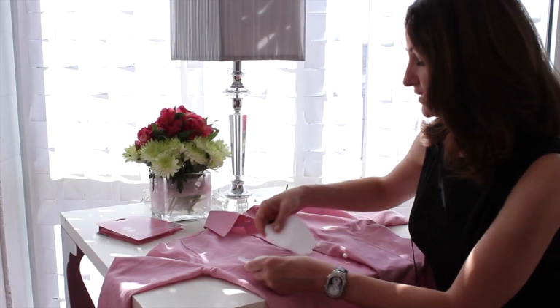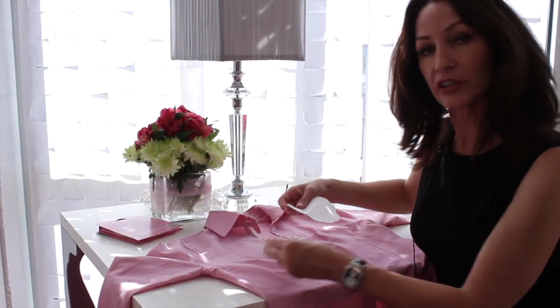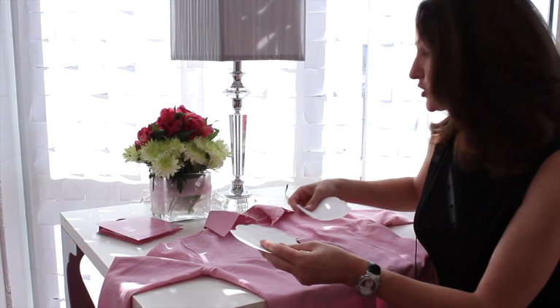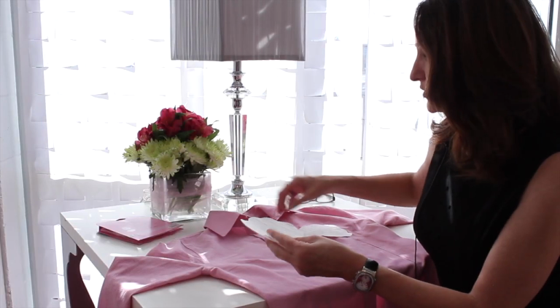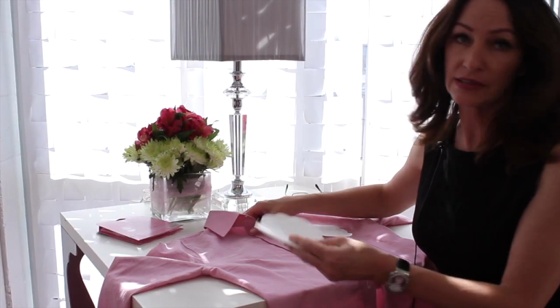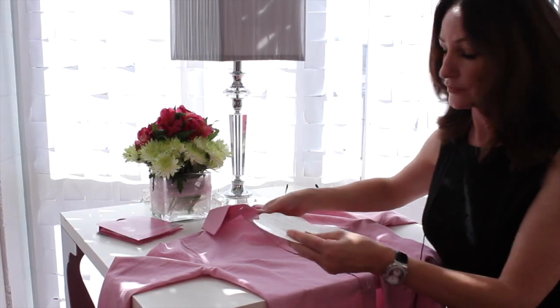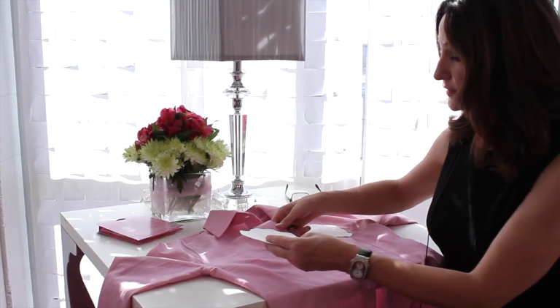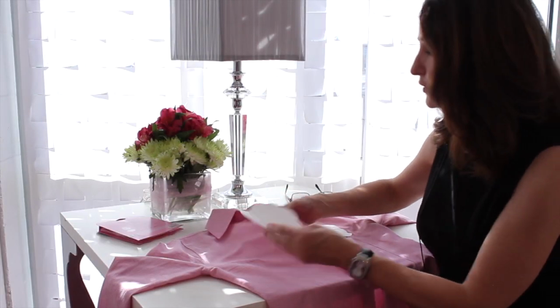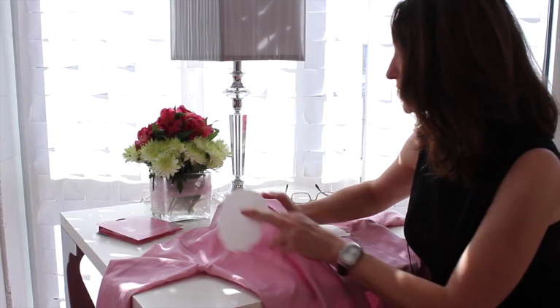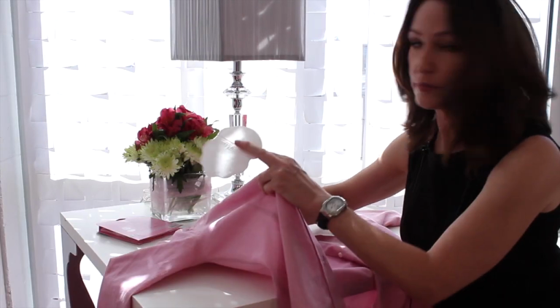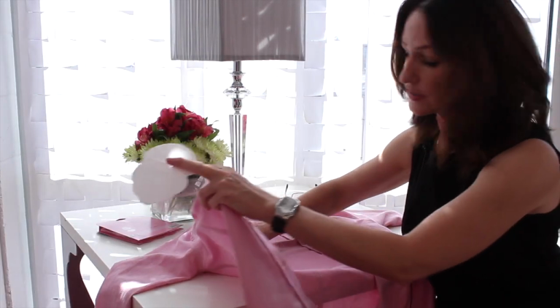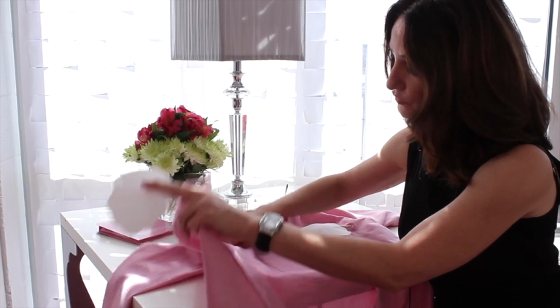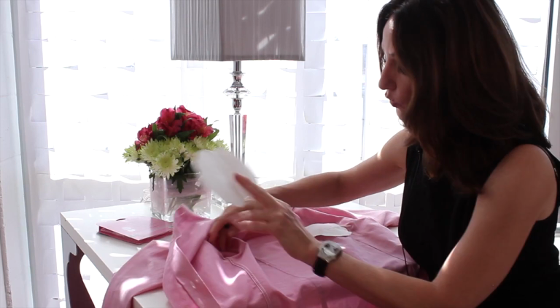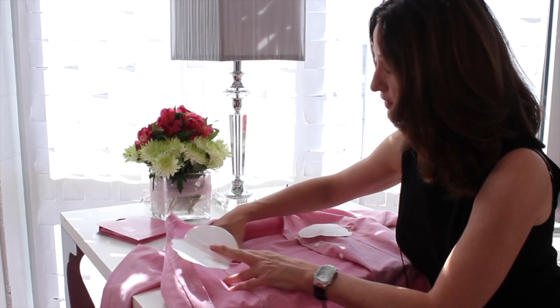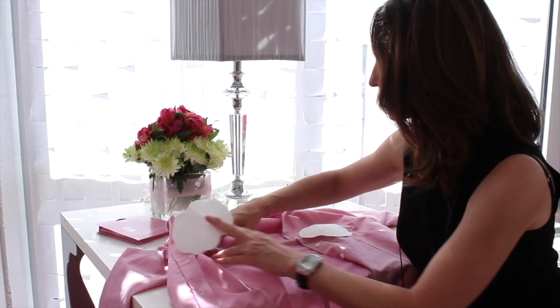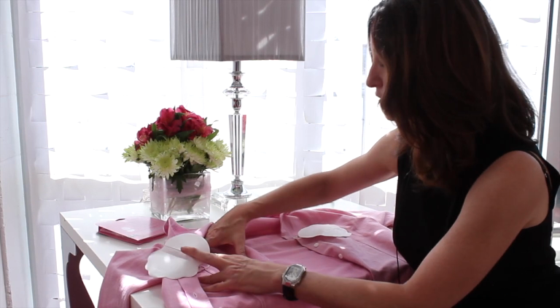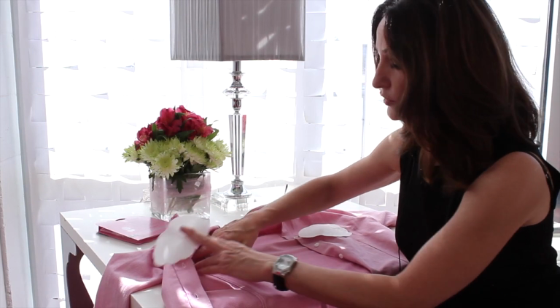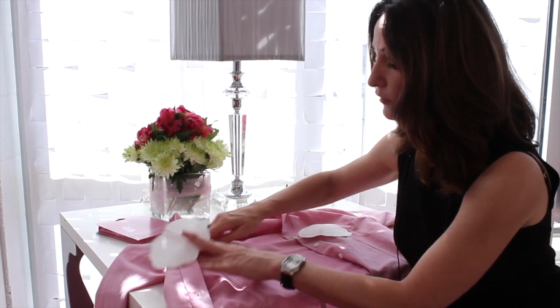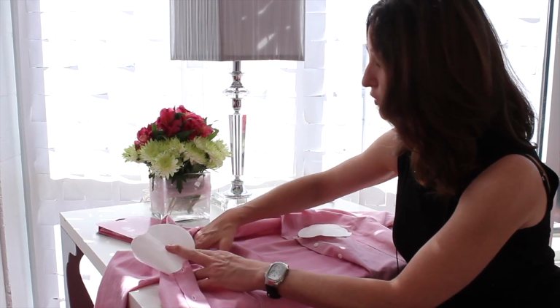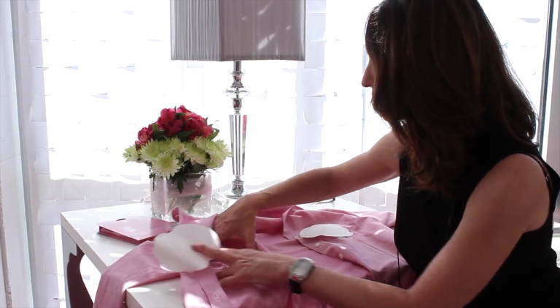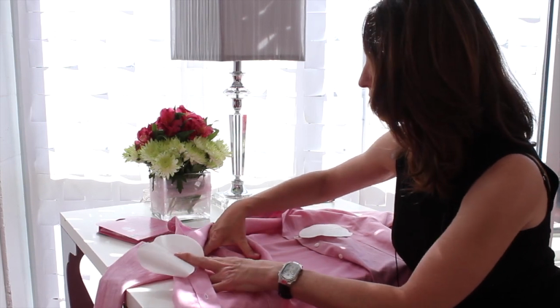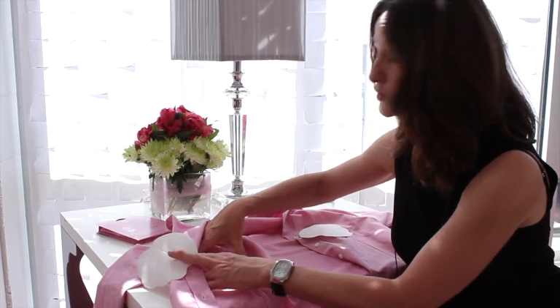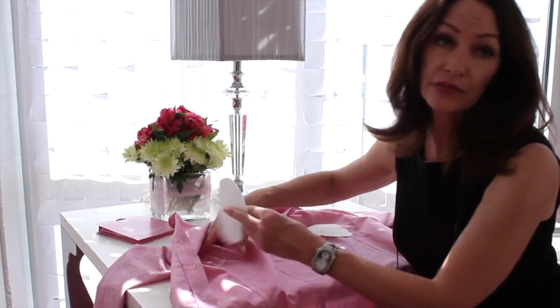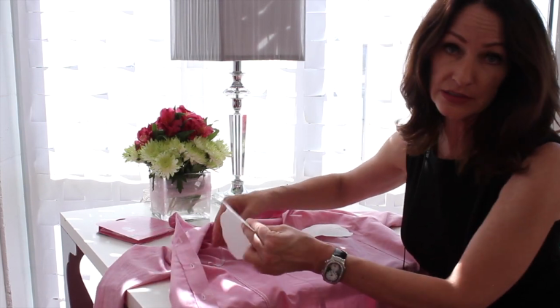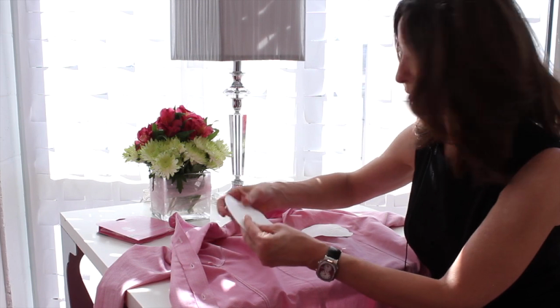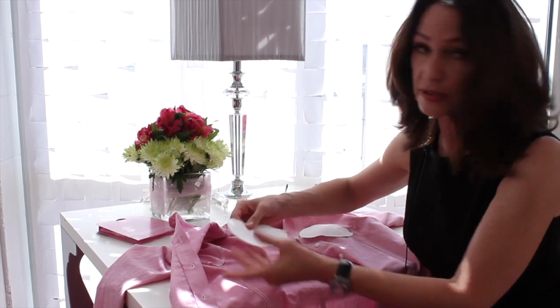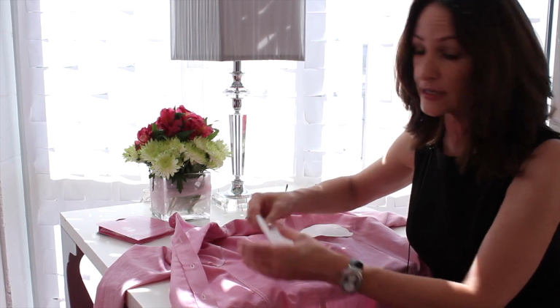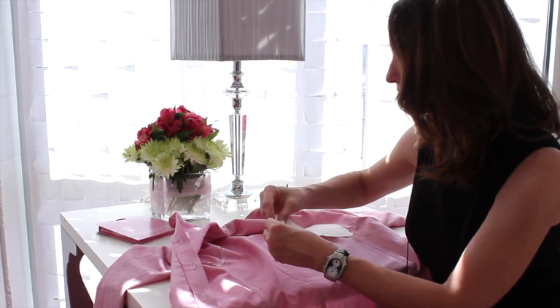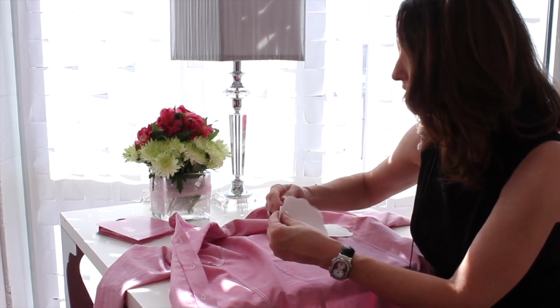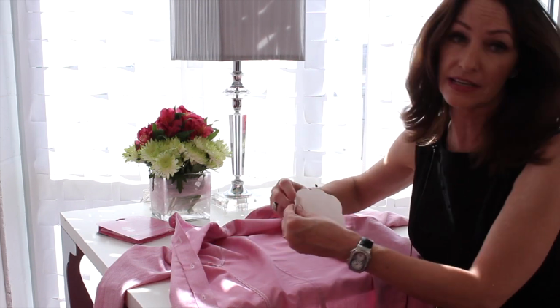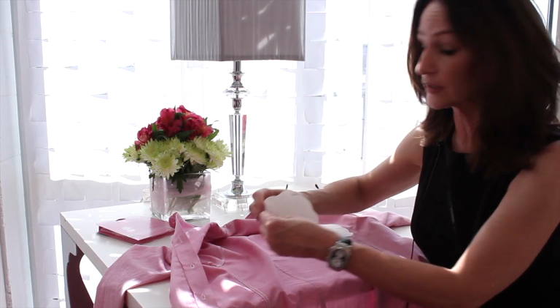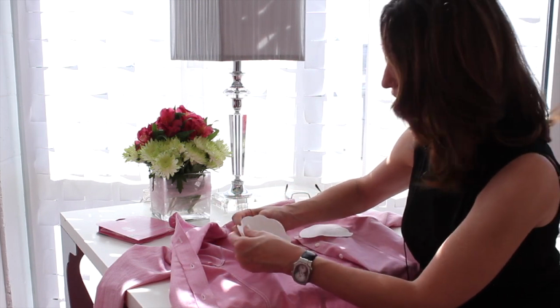Our Garment Shields do a number of different things. They prevent embarrassing underarm wetness, they keep odors off of your clothing, they protect your fabrics from permanent stains, and you can even save on dry cleaning bills.